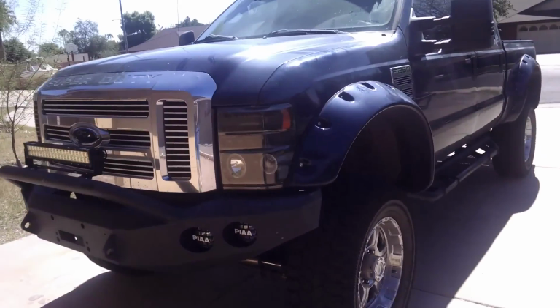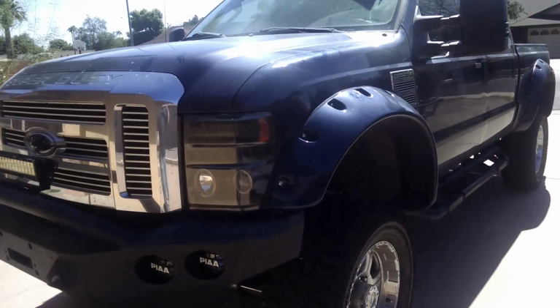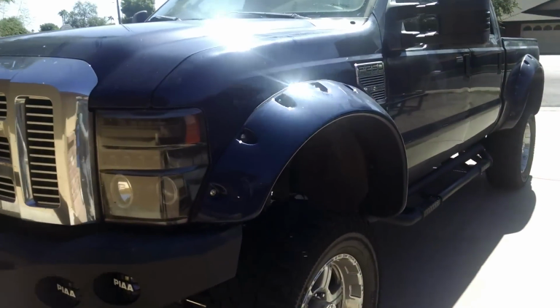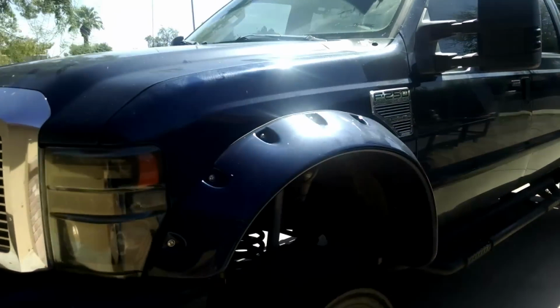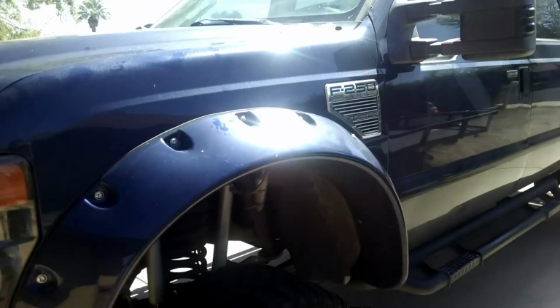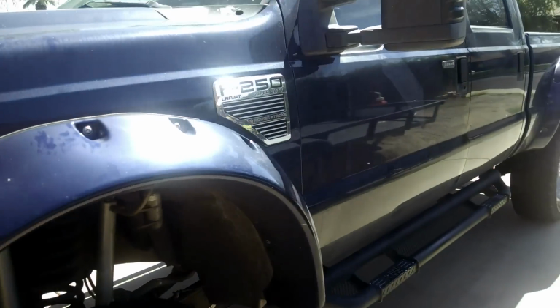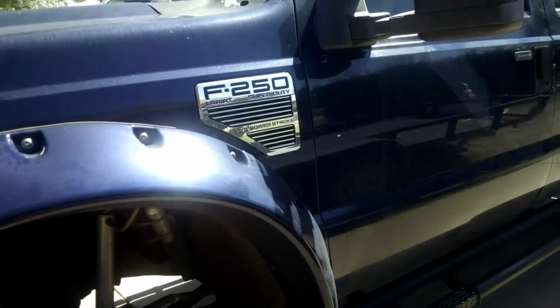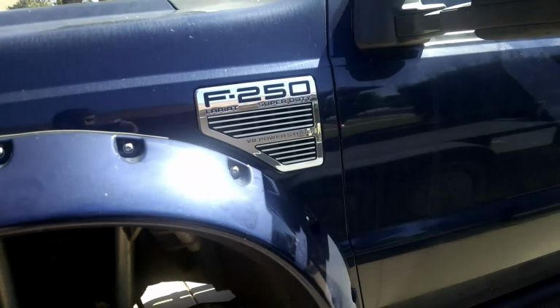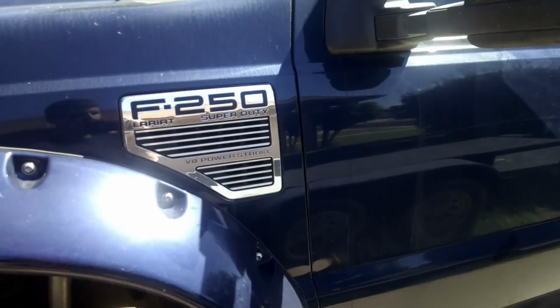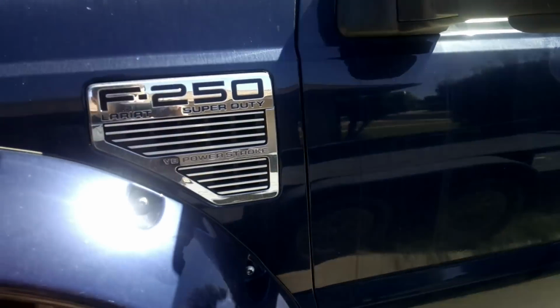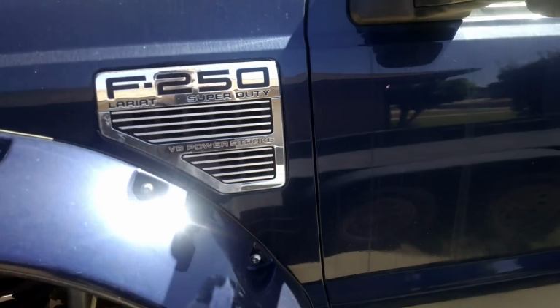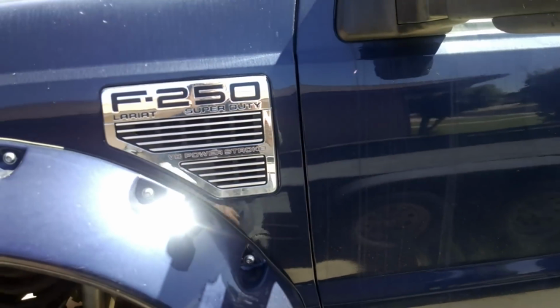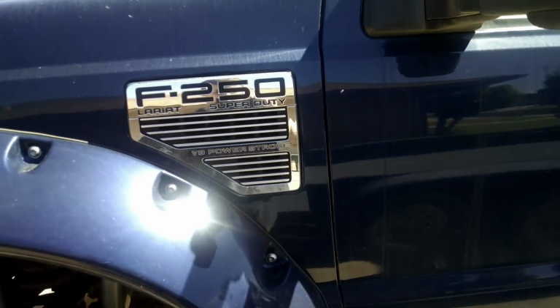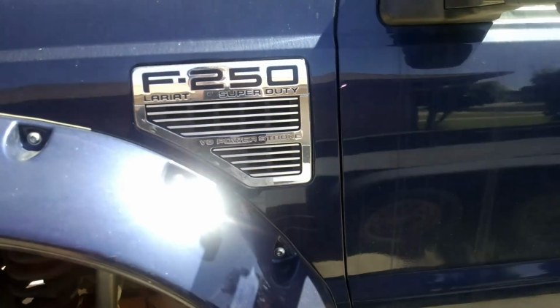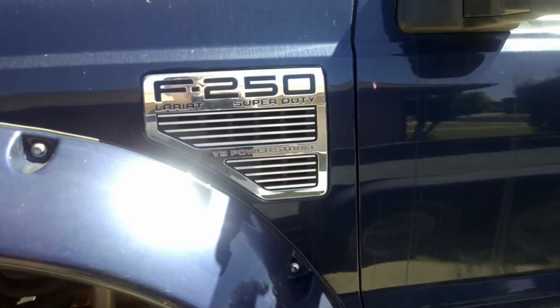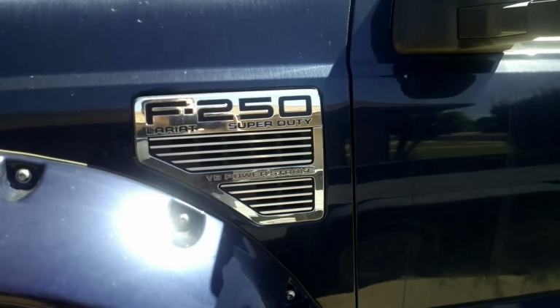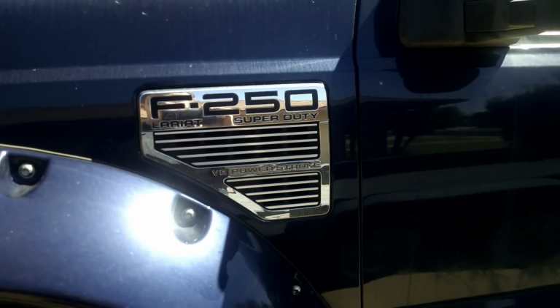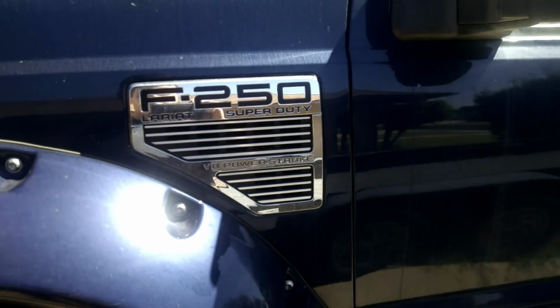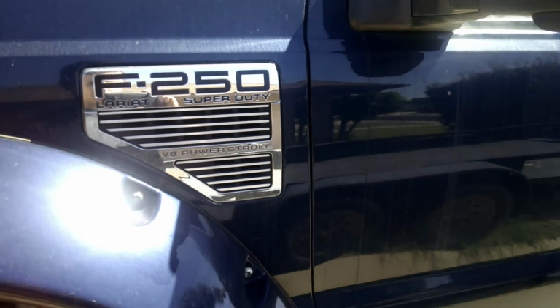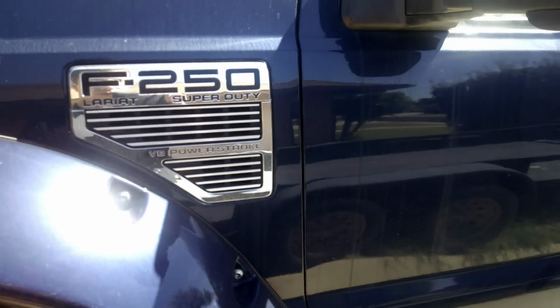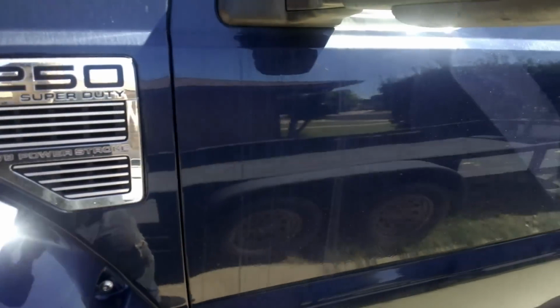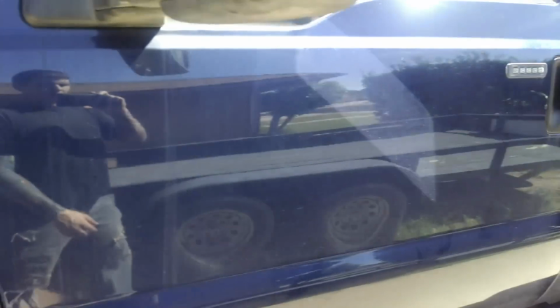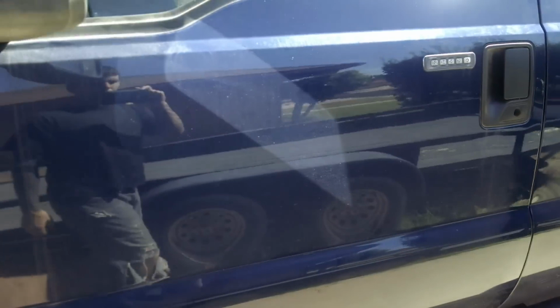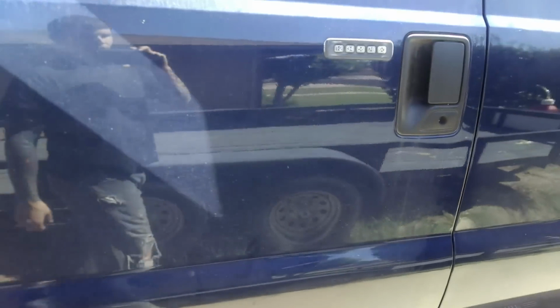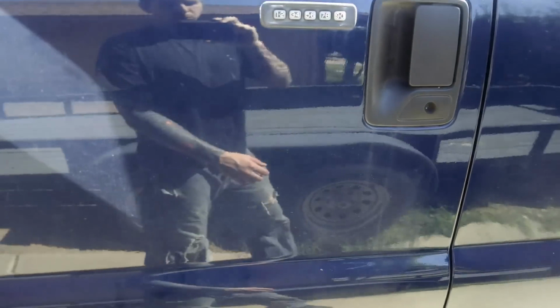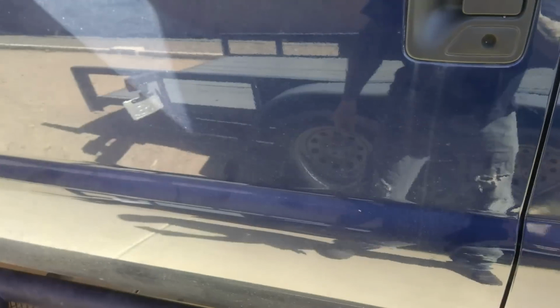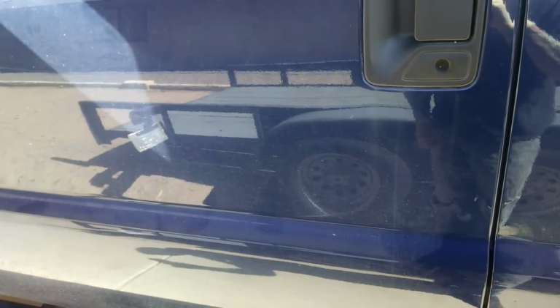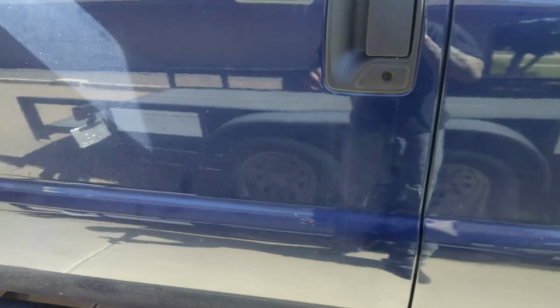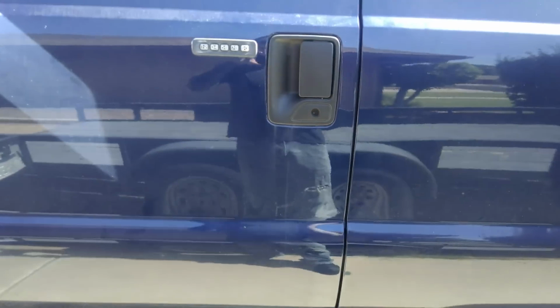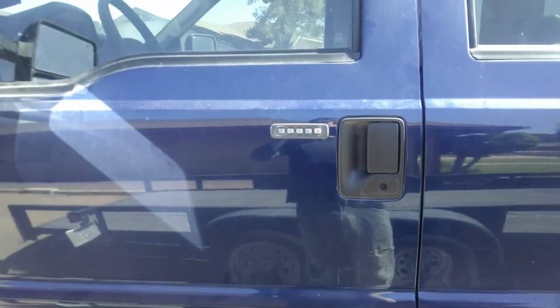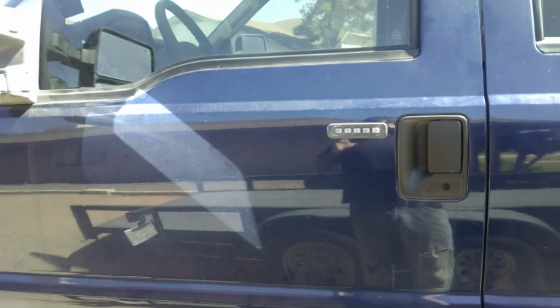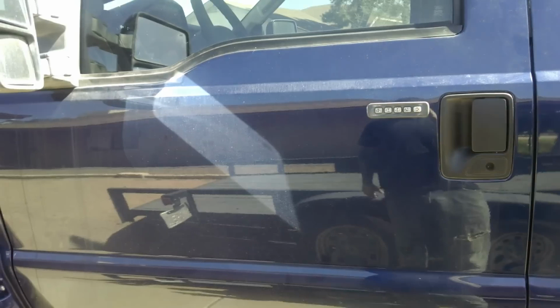Here's a quick video on how to drain your fuel water separator on a 6.4 Power Stroke diesel. It's pretty similar on the 6.0 as well.